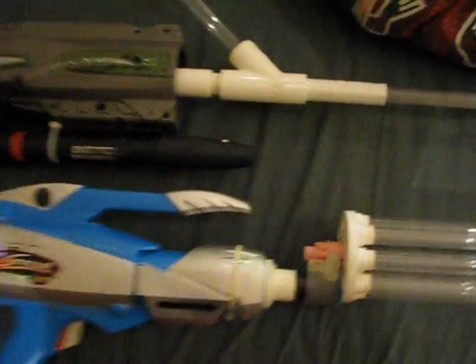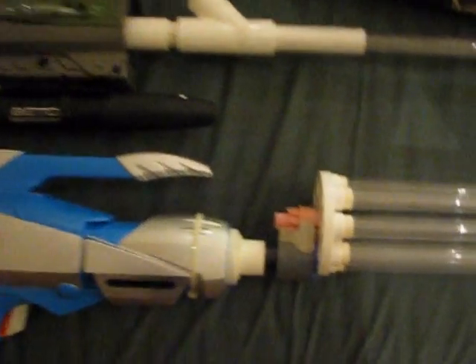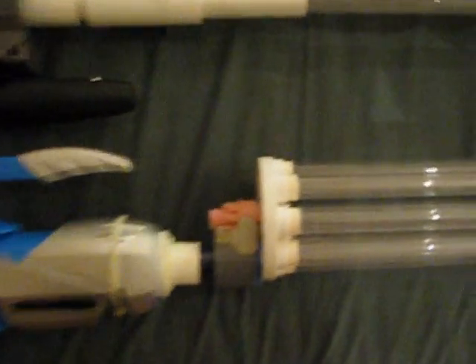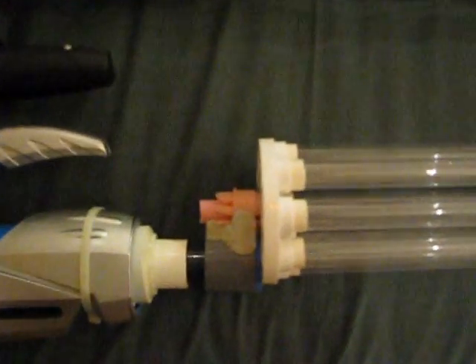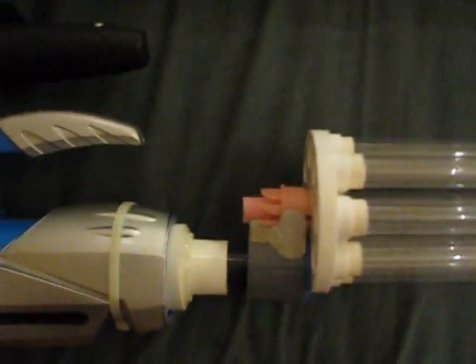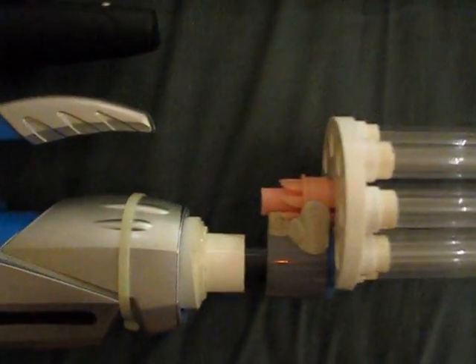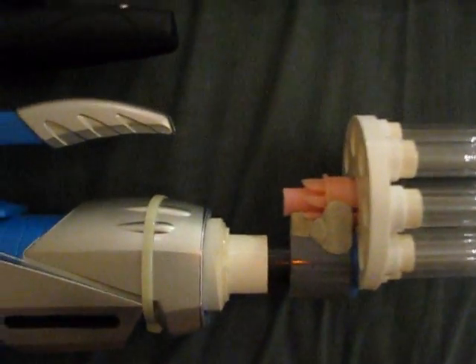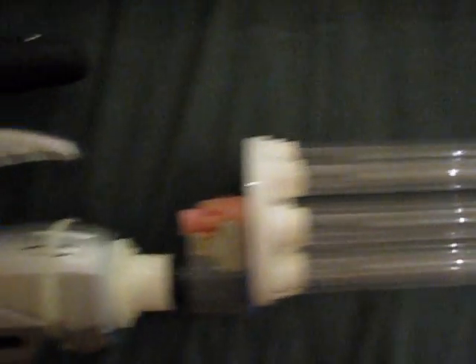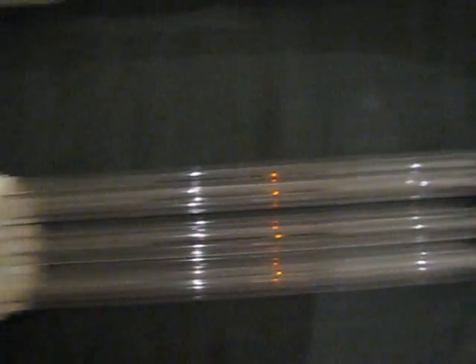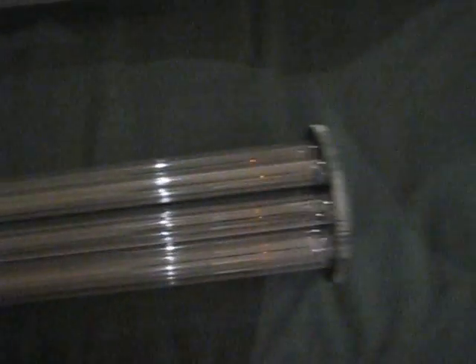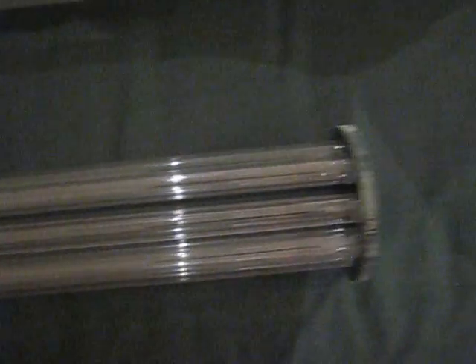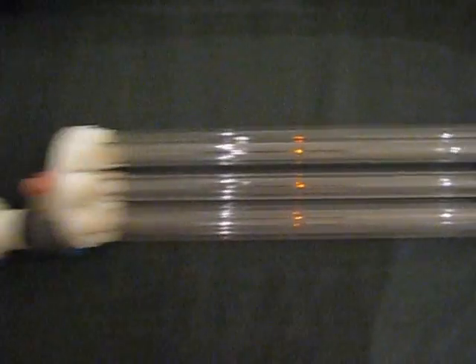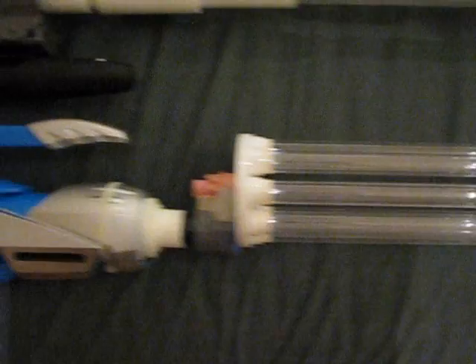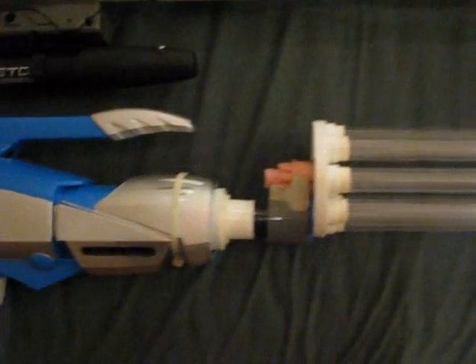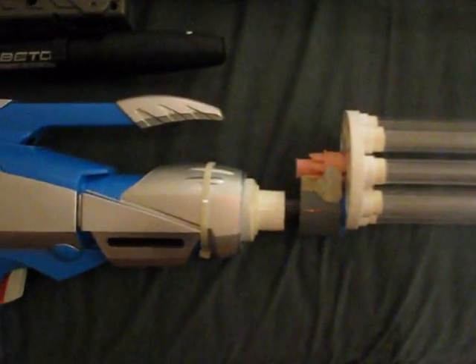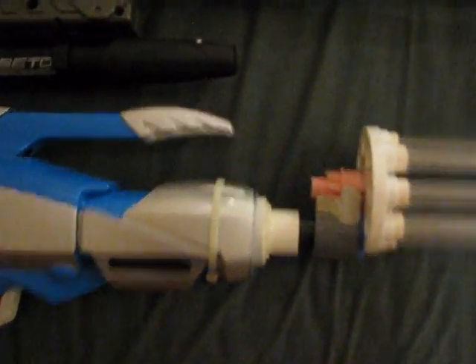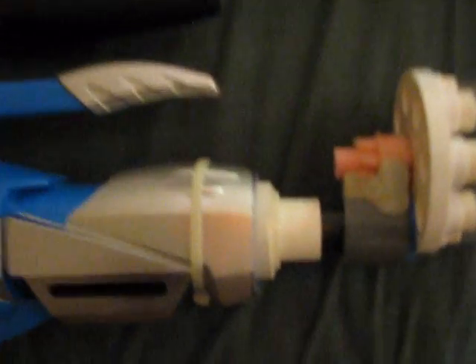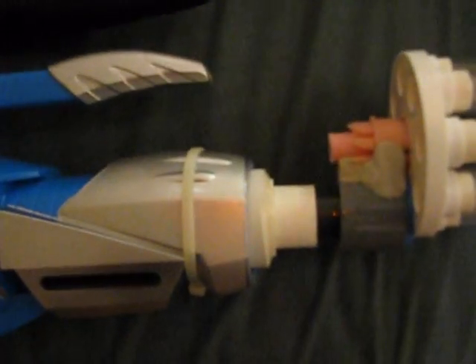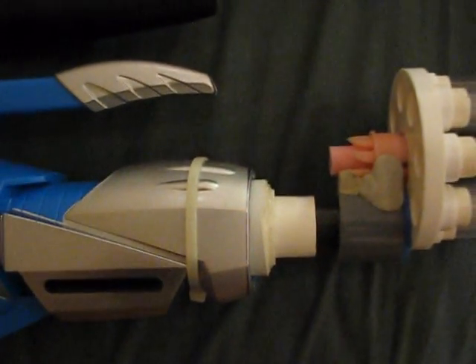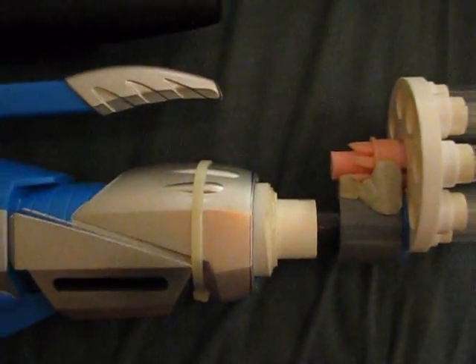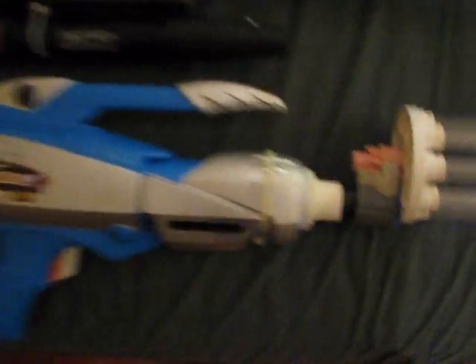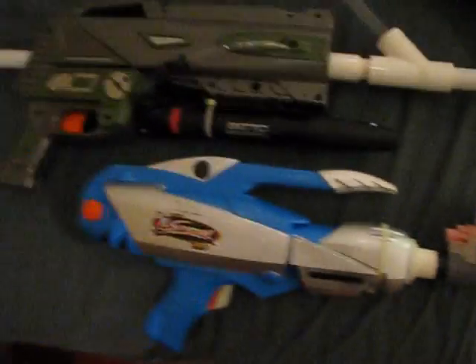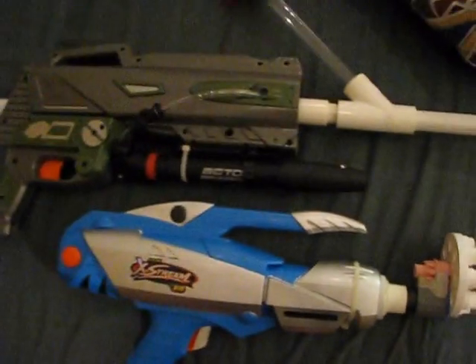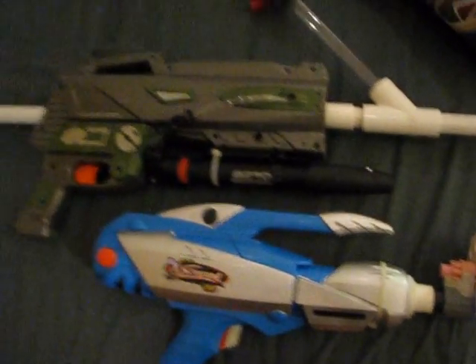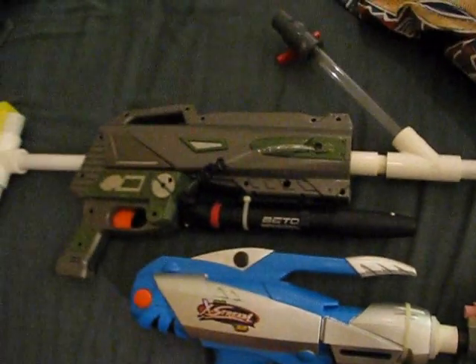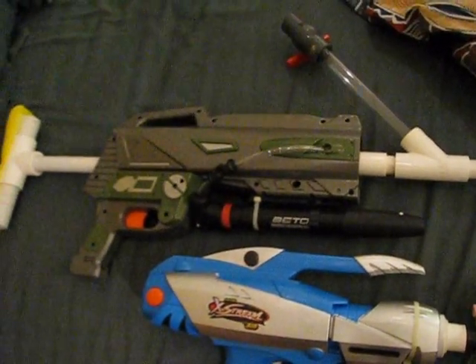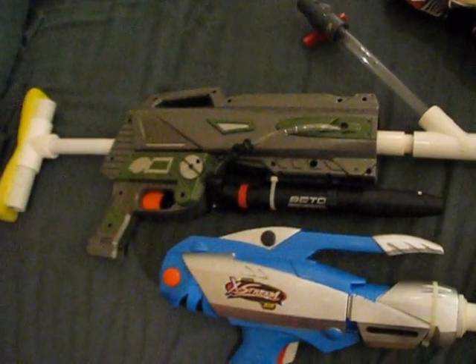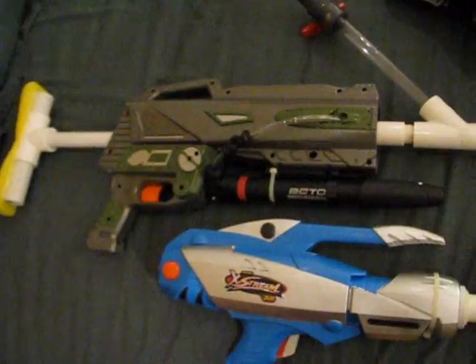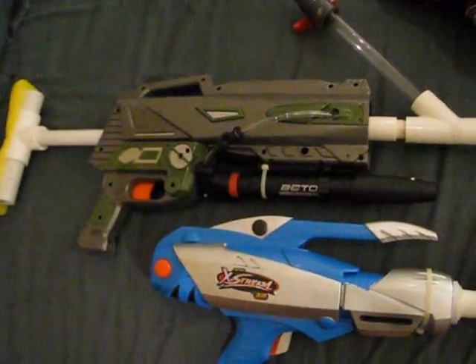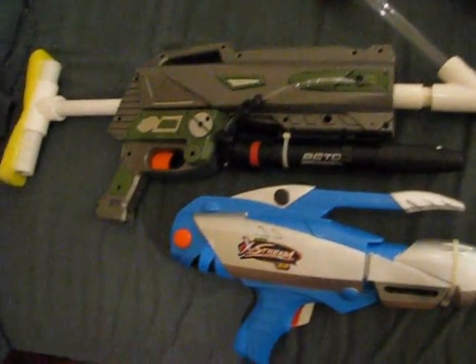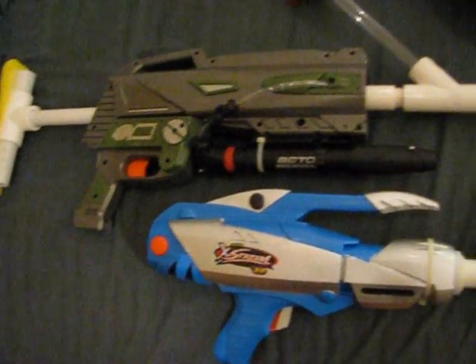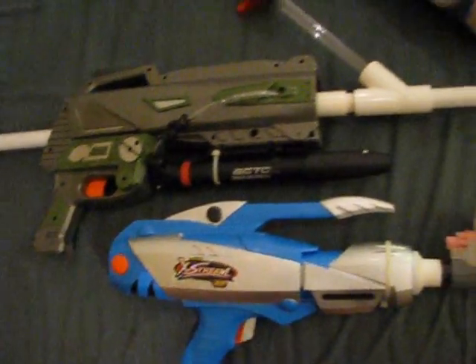Alright guys, that's it — my Firefly turret which can be used with any PVC coupler setup. Hope you enjoyed it, thanks for watching.